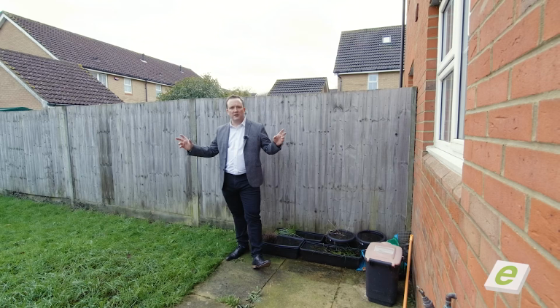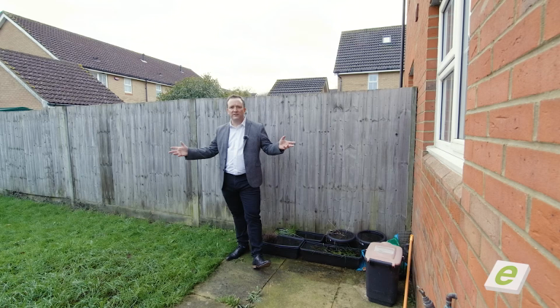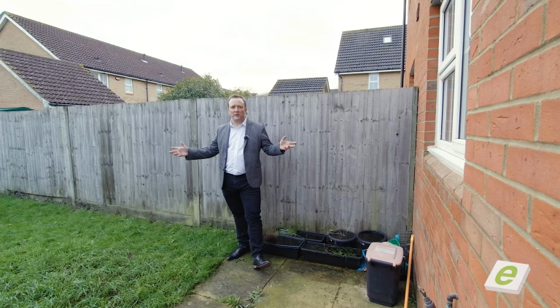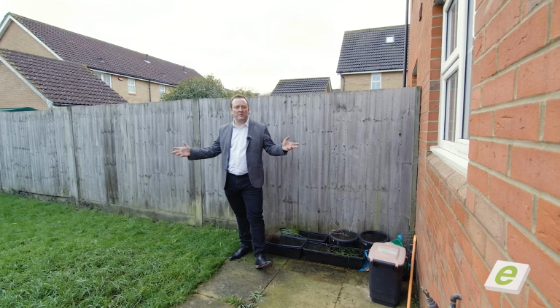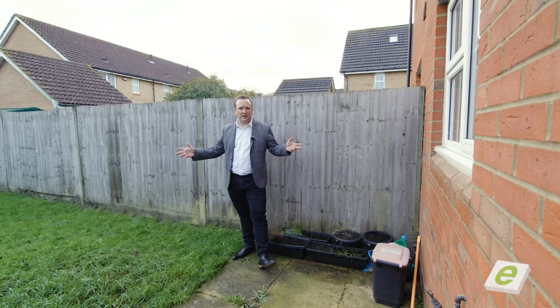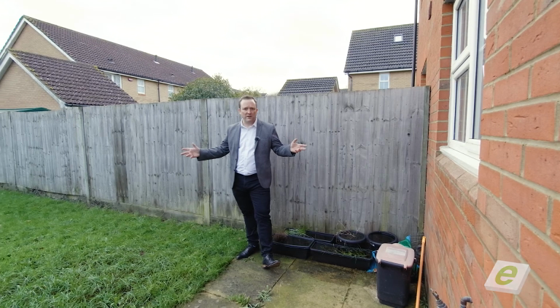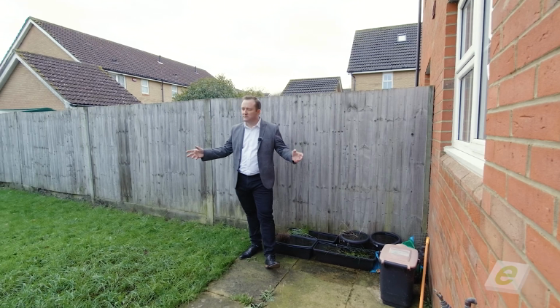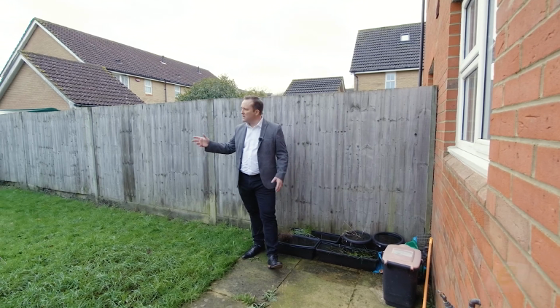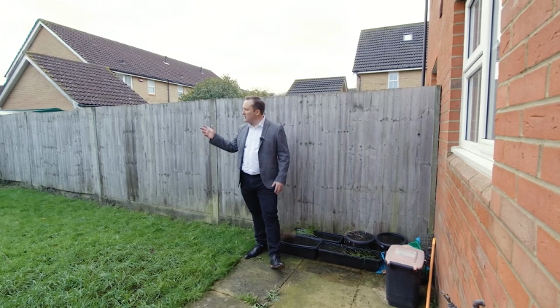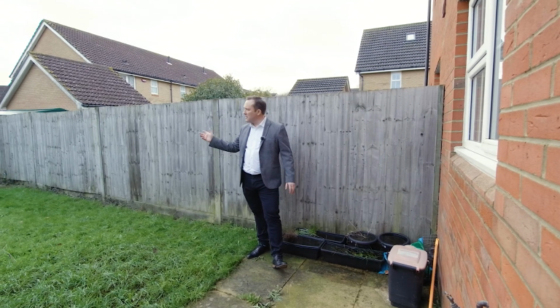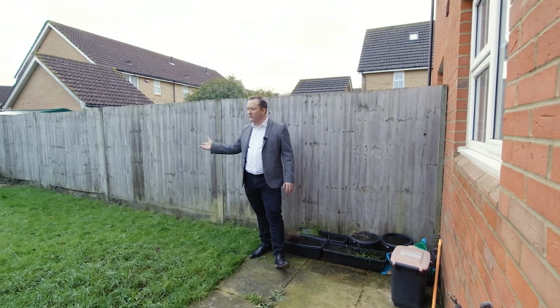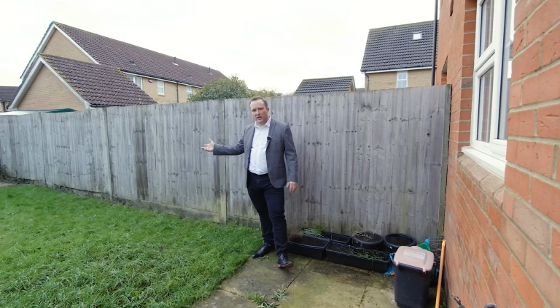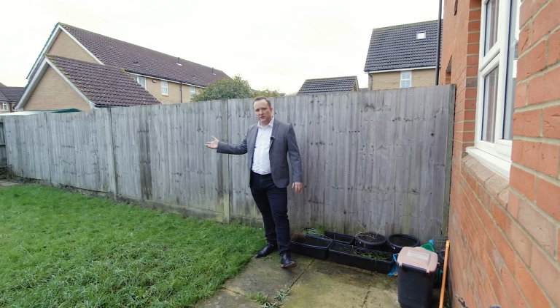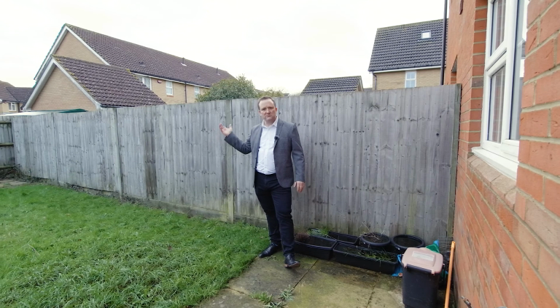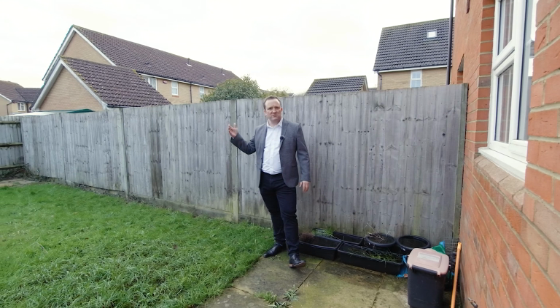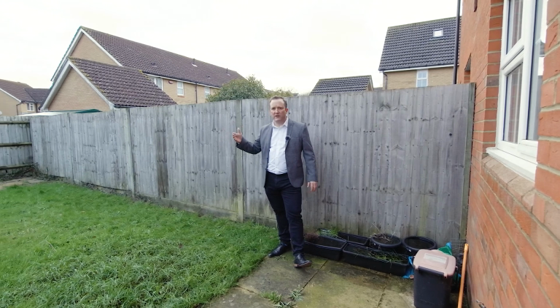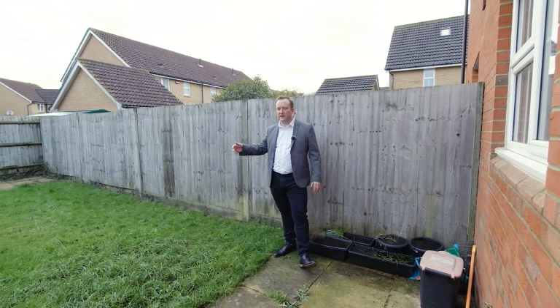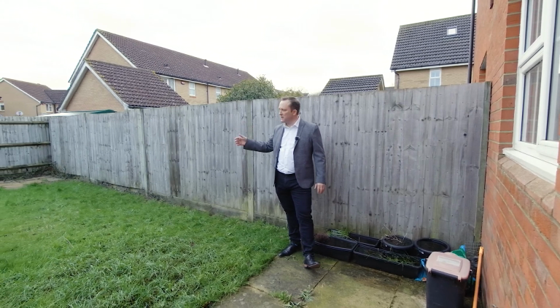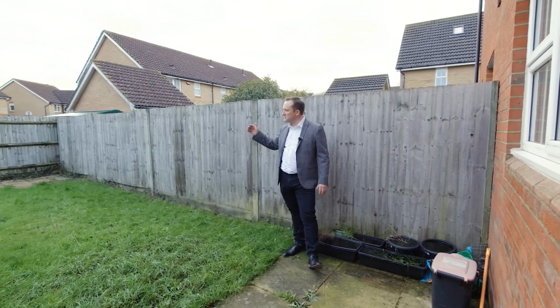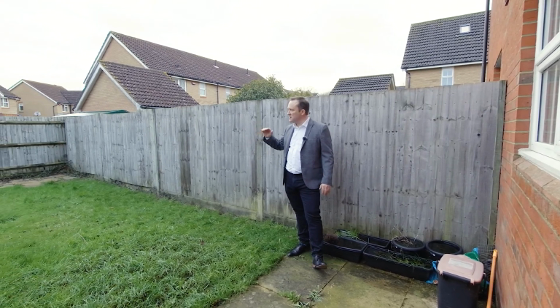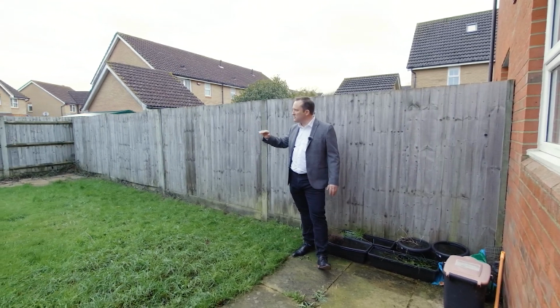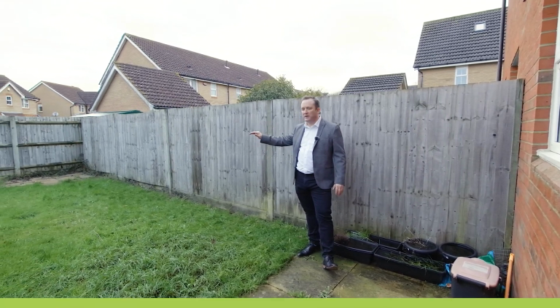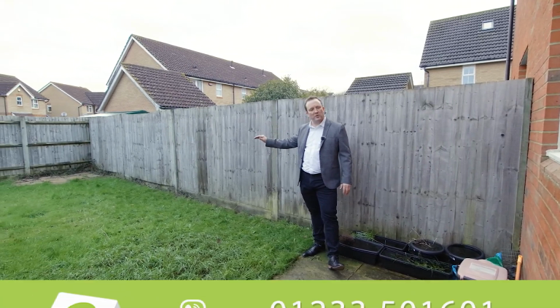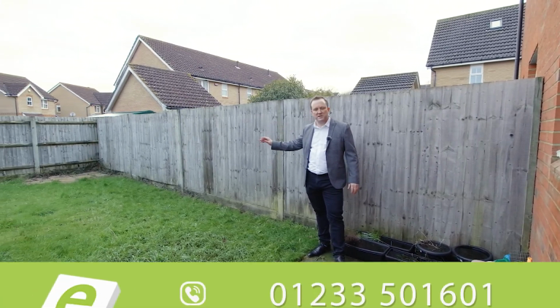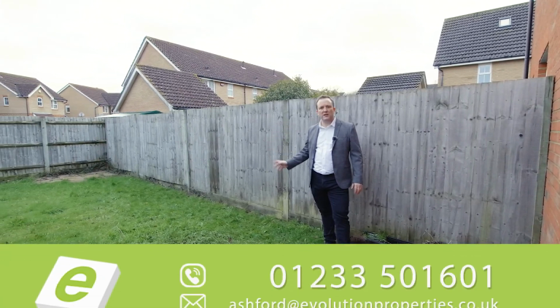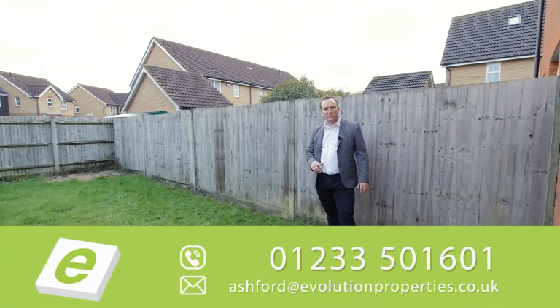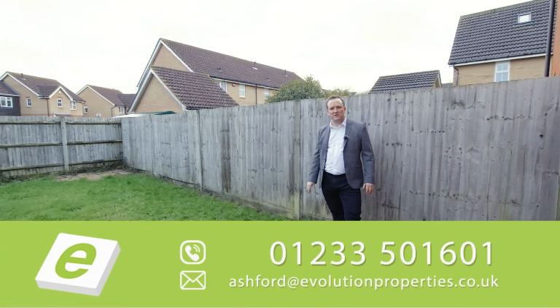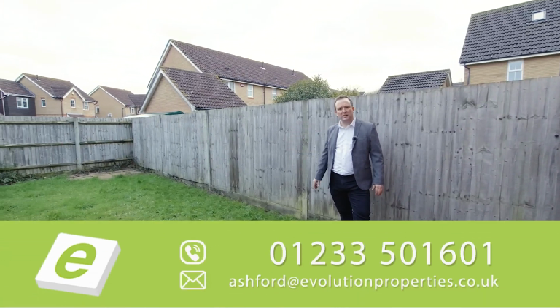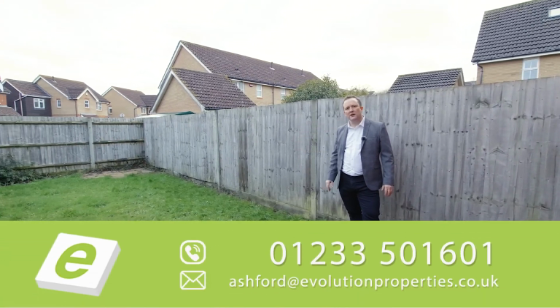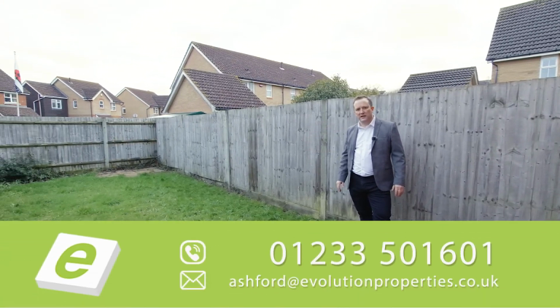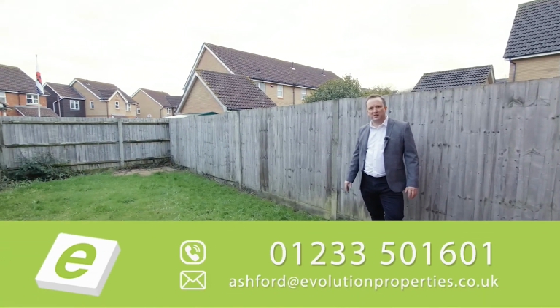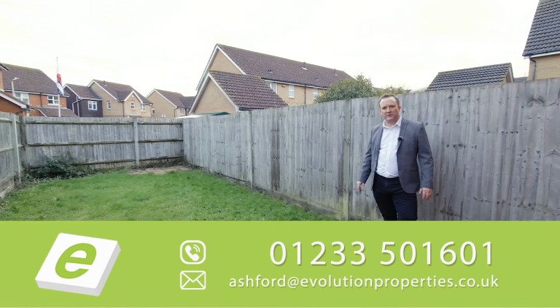Finally, we're in the back garden. Fully enclosed, side access — great property. Give me a call today, let's get you viewing.